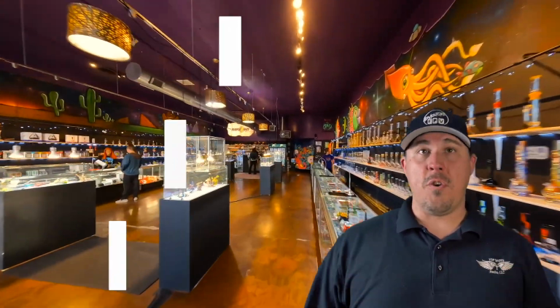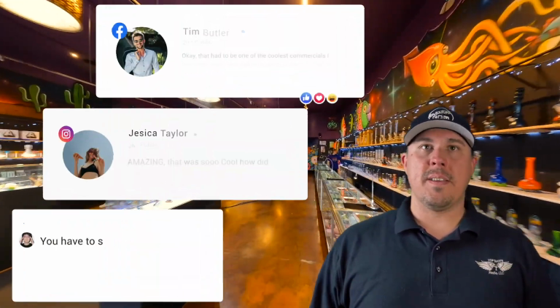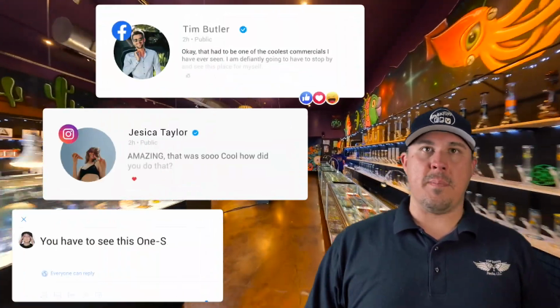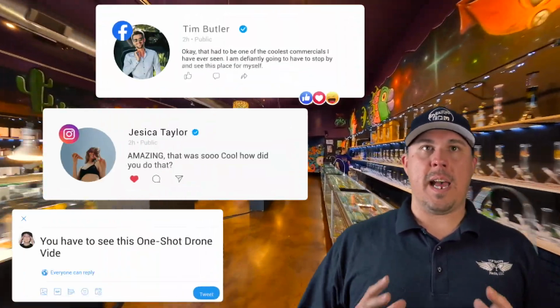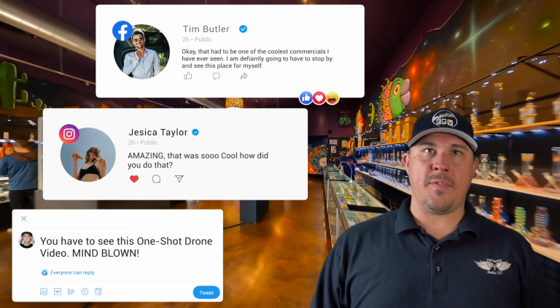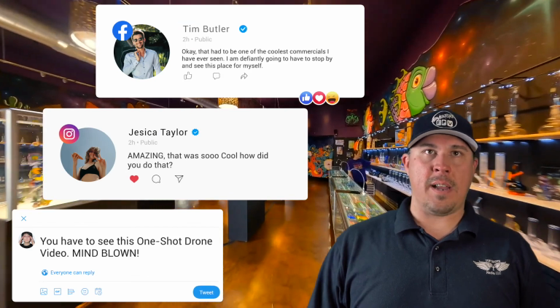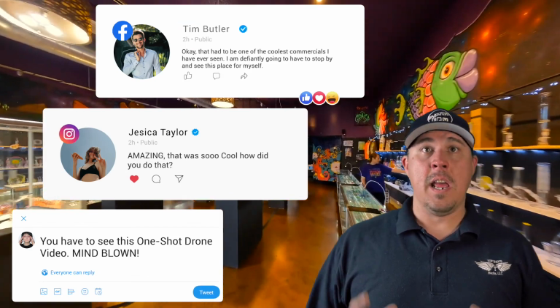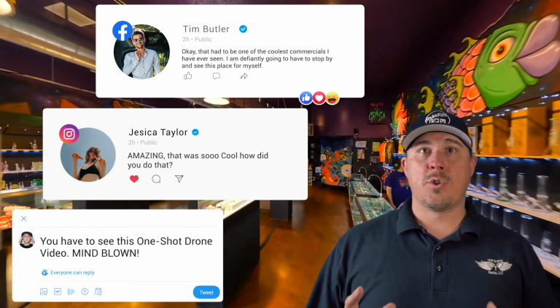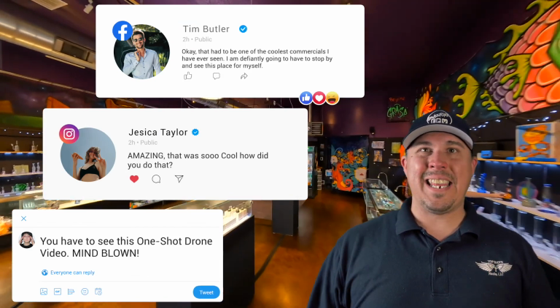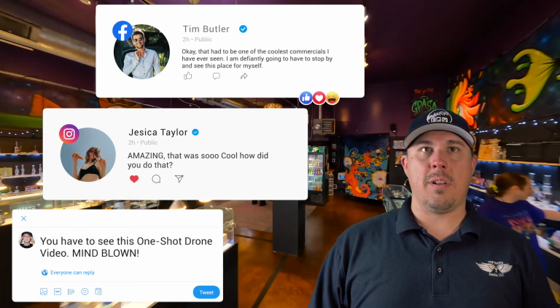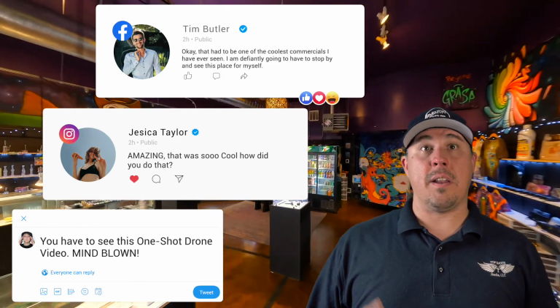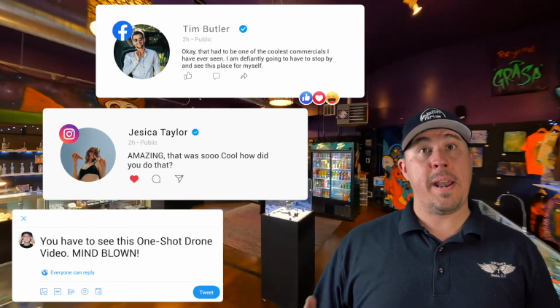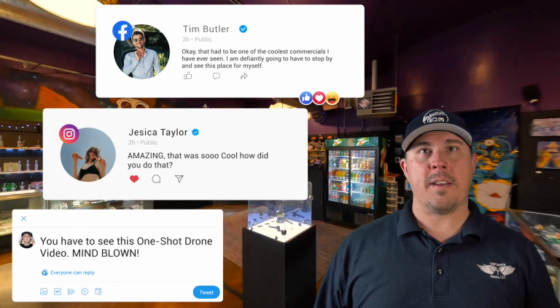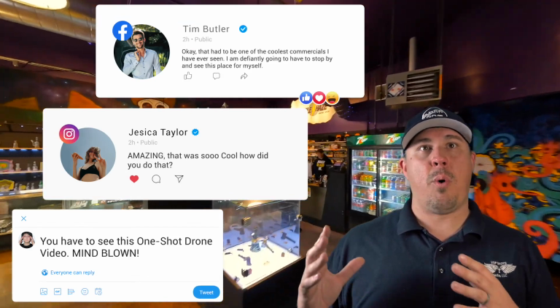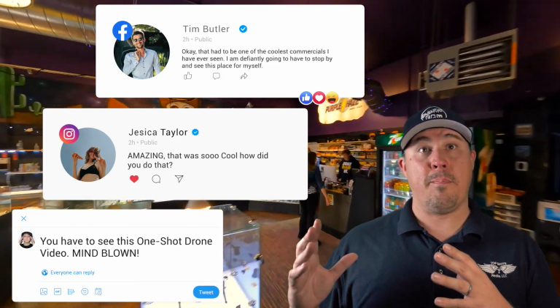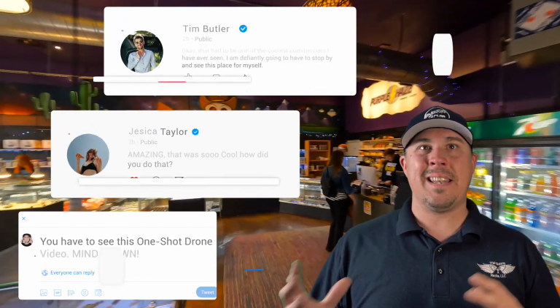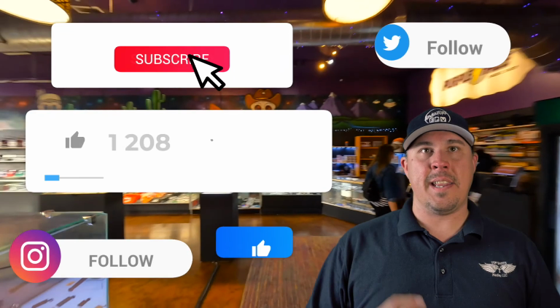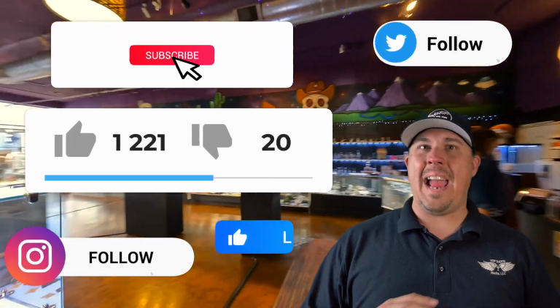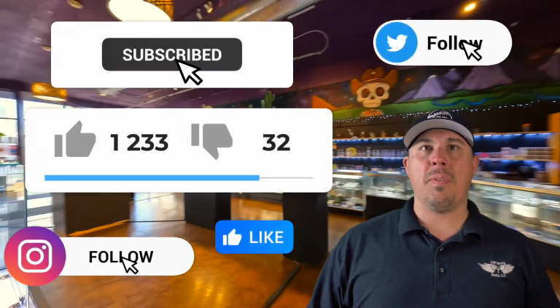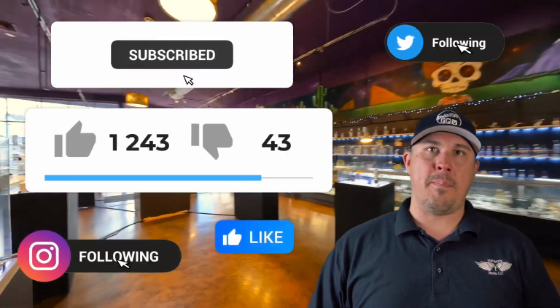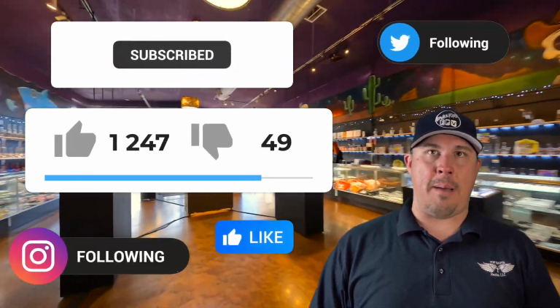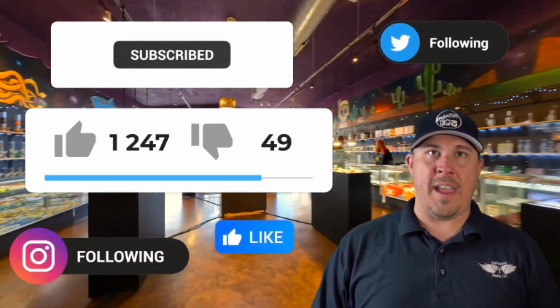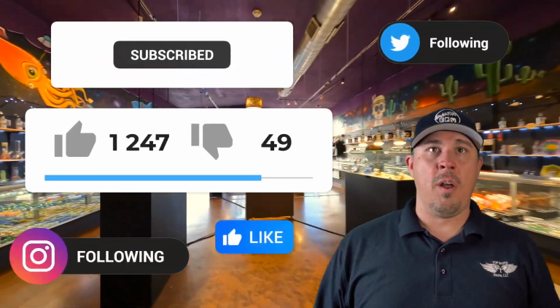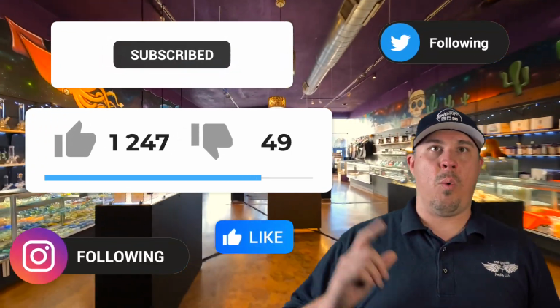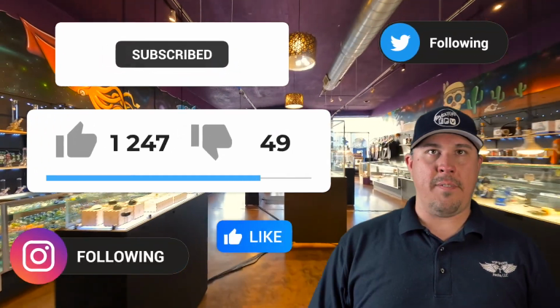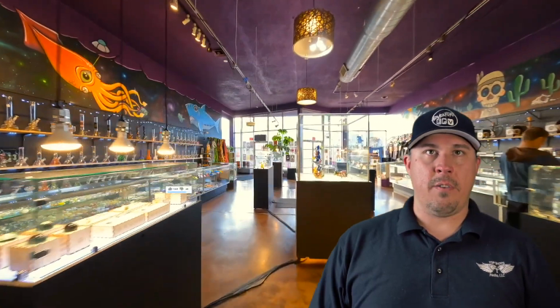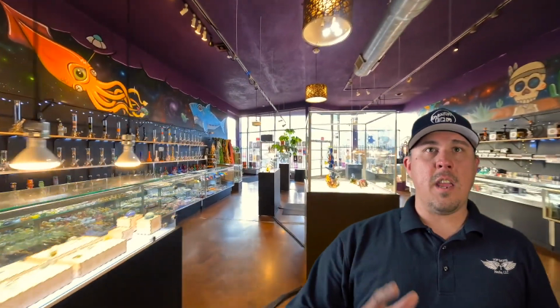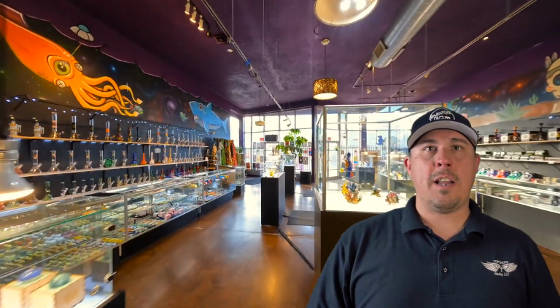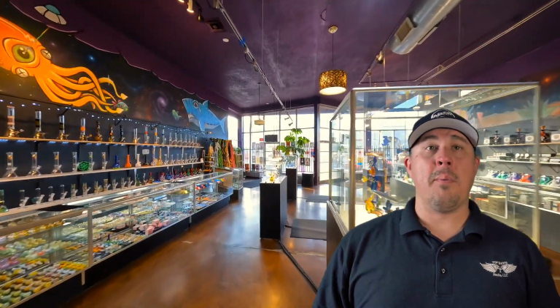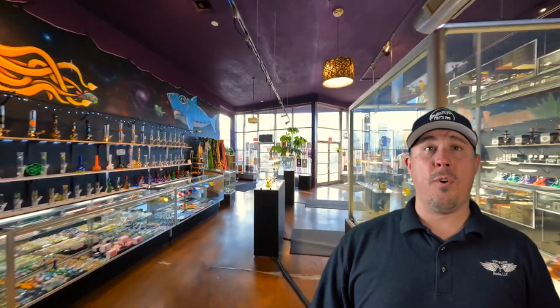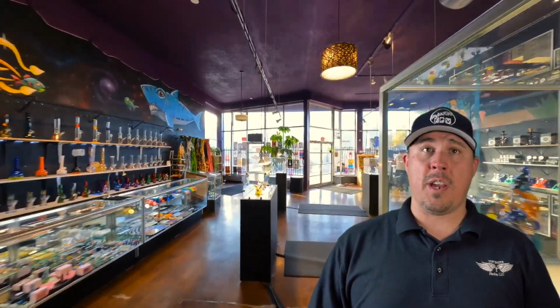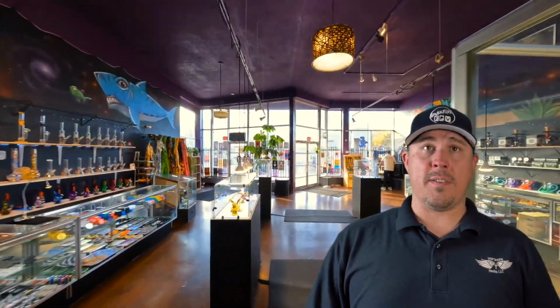If your business wants to be on the cutting edge of advertising and truly engage your clients in a viewing experience they will watch from beginning to end, I don't think there's a better option available than a one-shot video. Thank you for watching and we look forward to working with you soon.